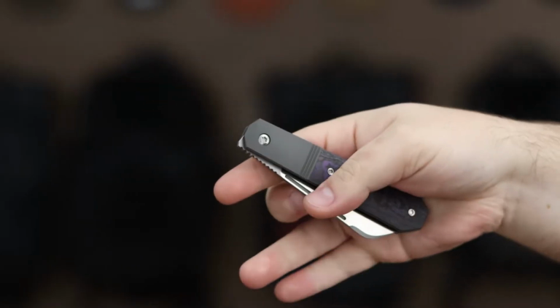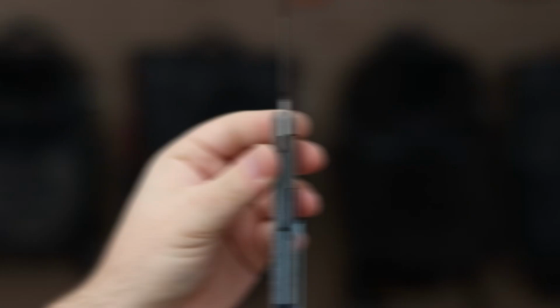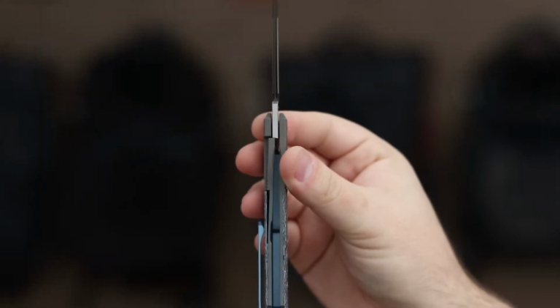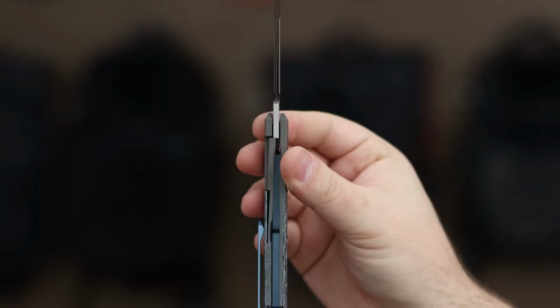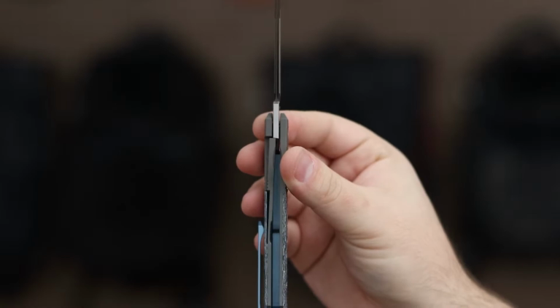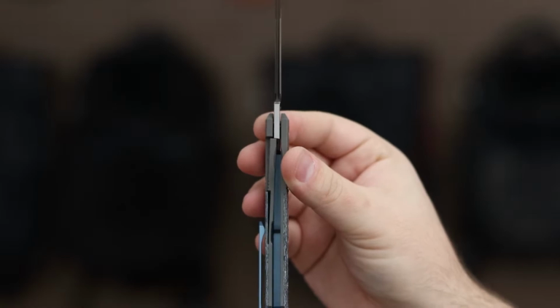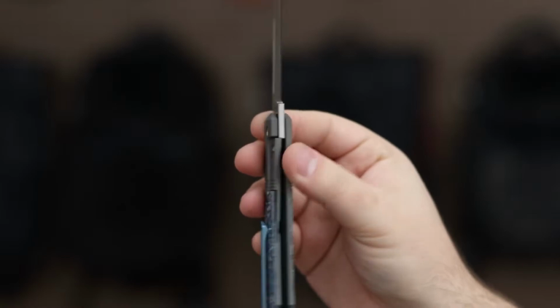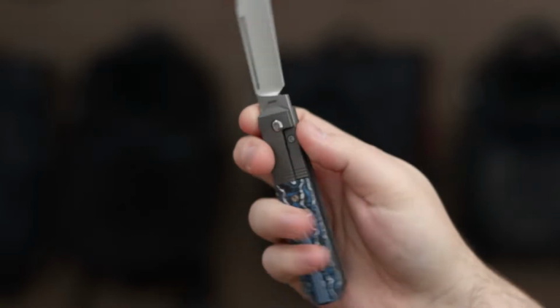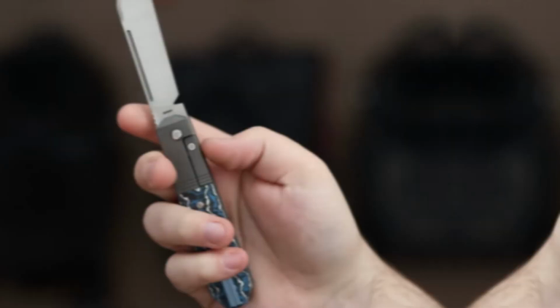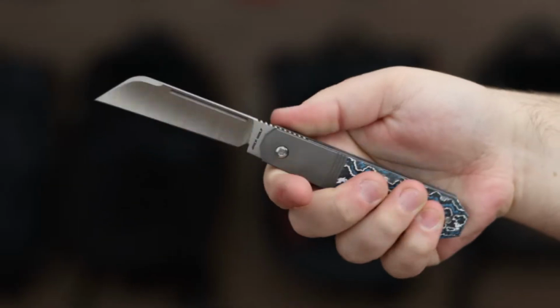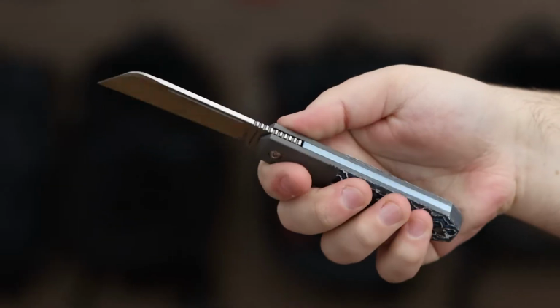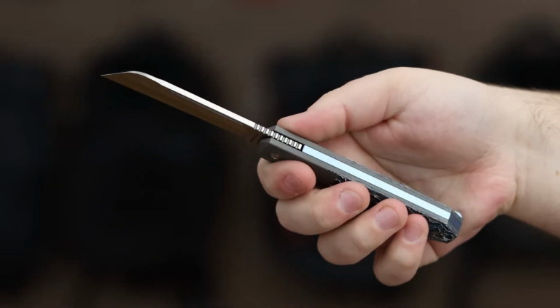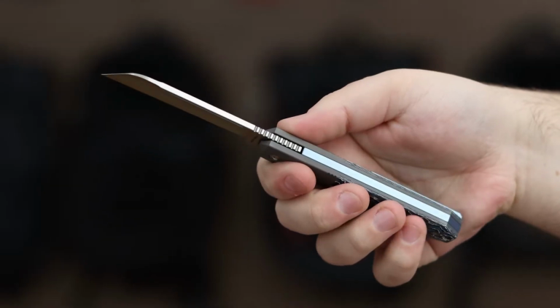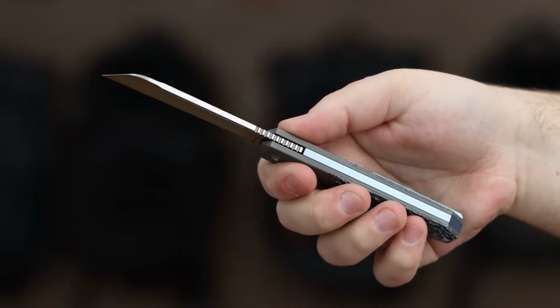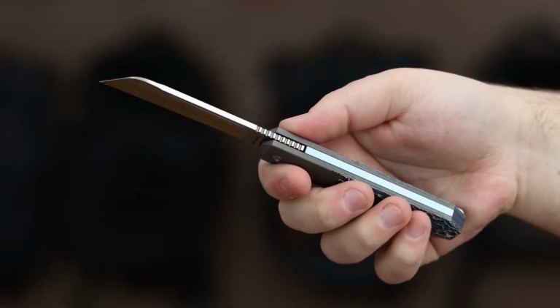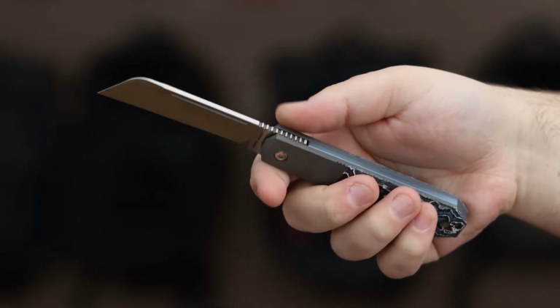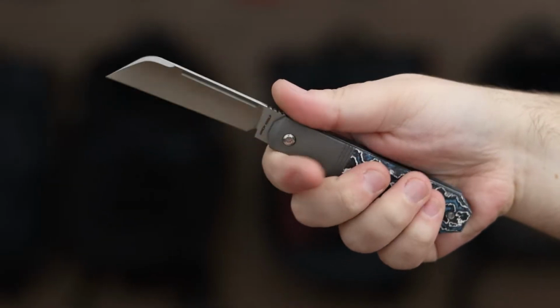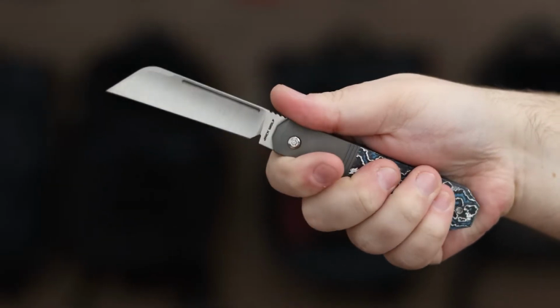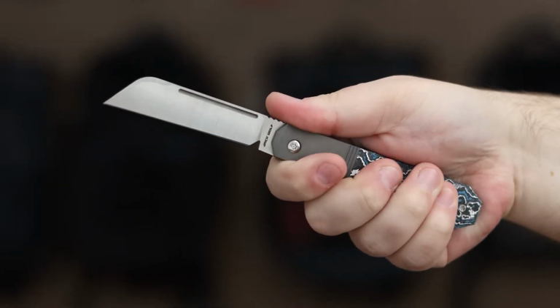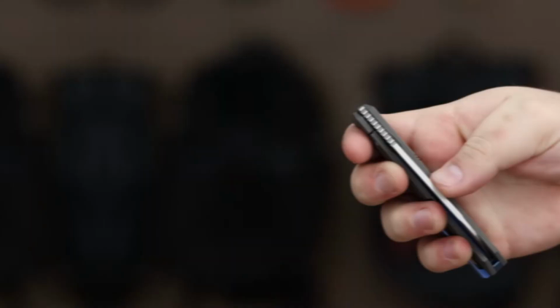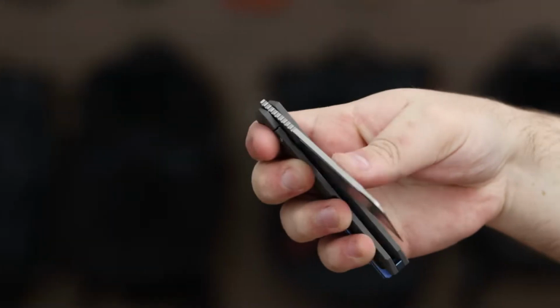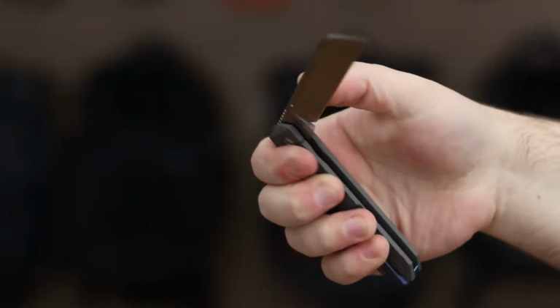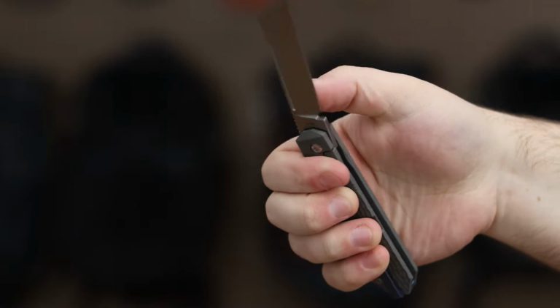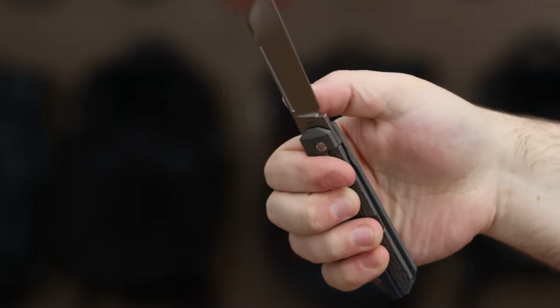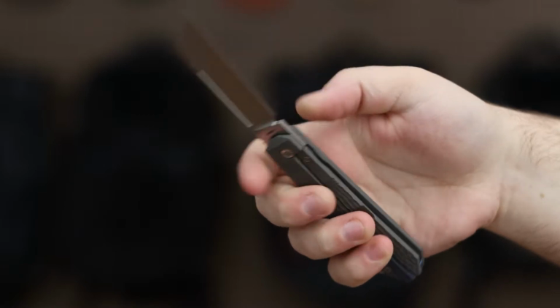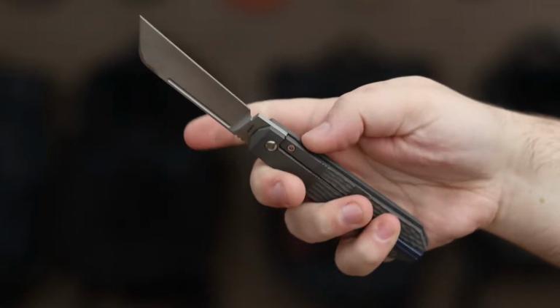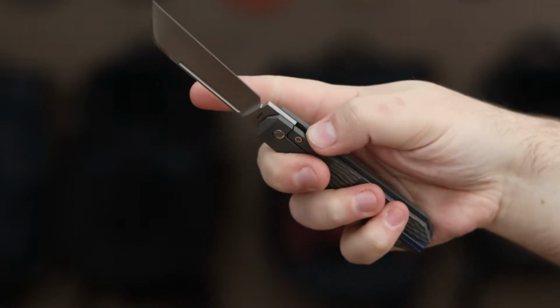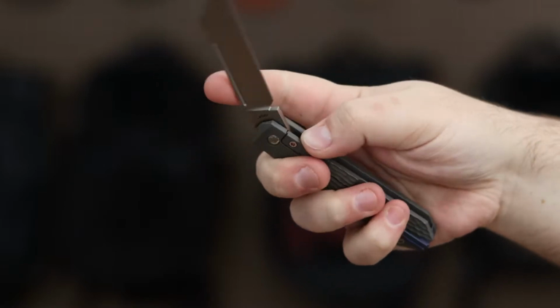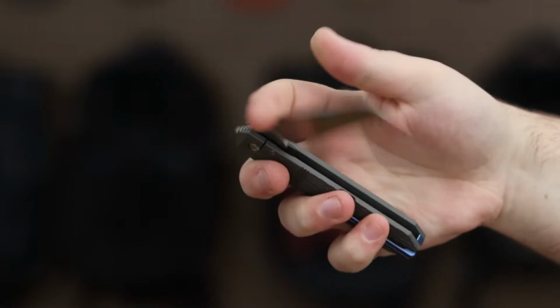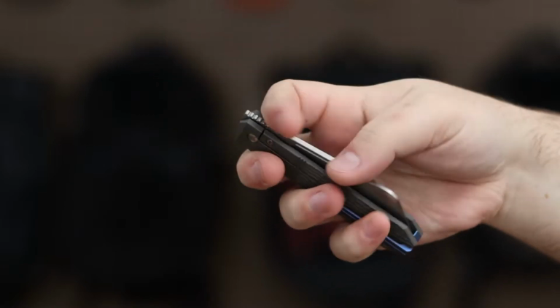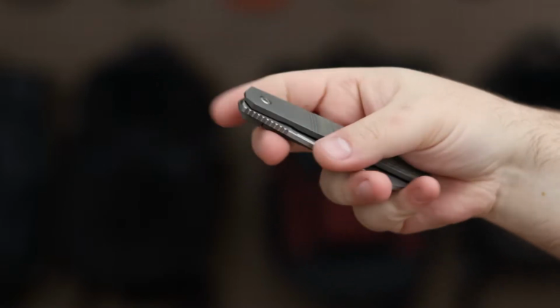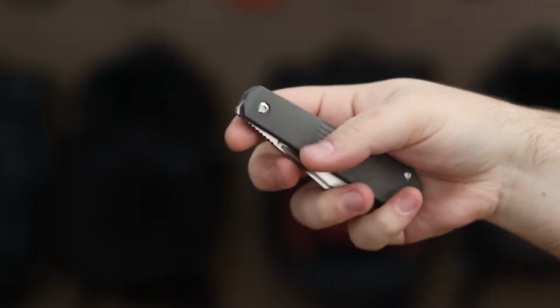Whether you're expanding your knife collection or seeking a modern take on traditional everyday carry with upgraded blade steel, this knife is a superb choice.